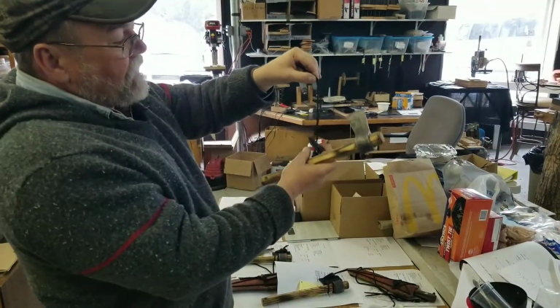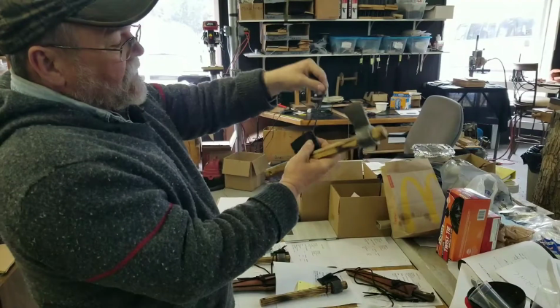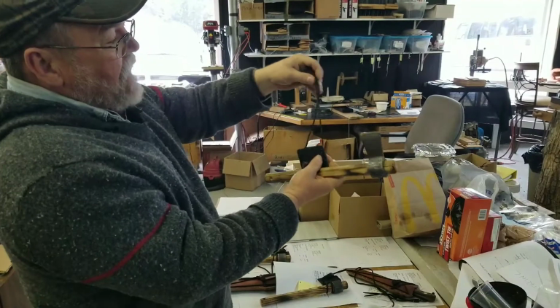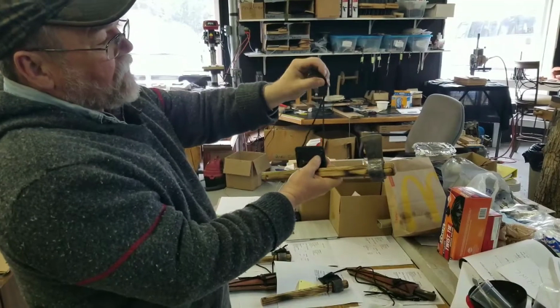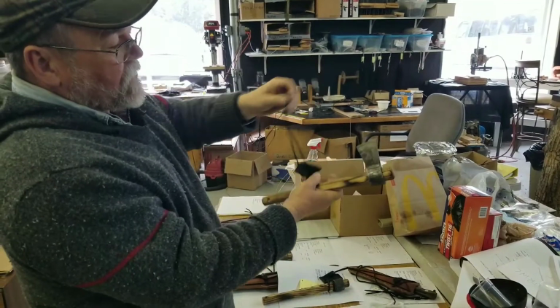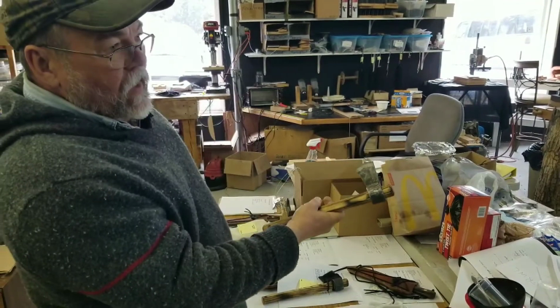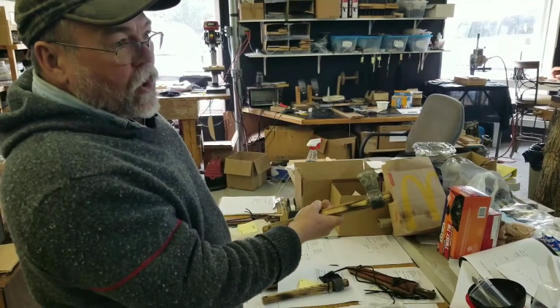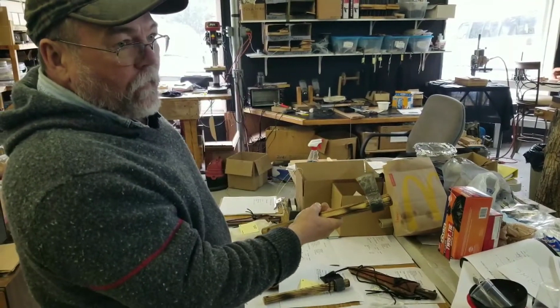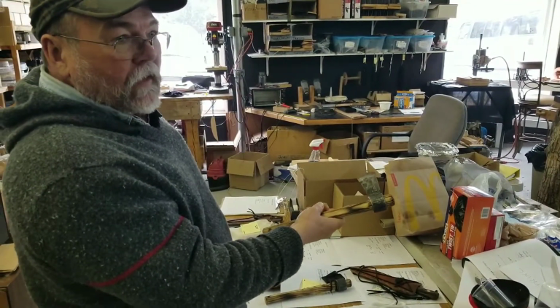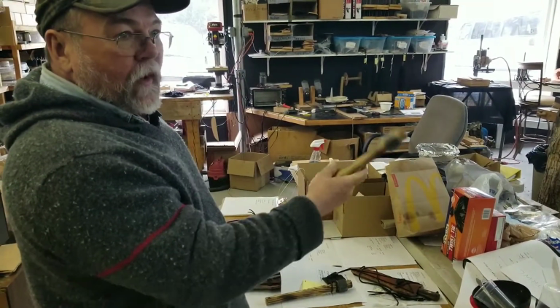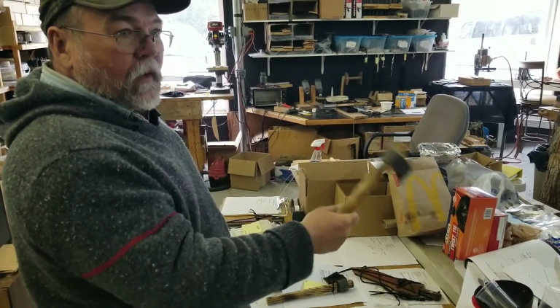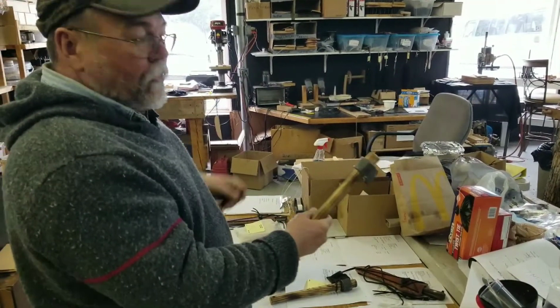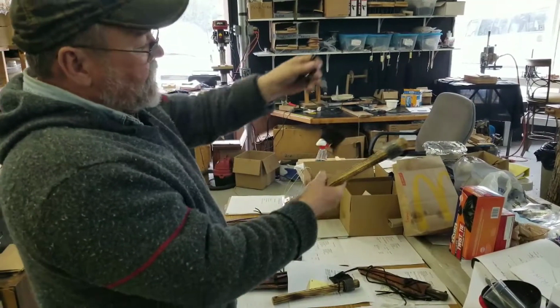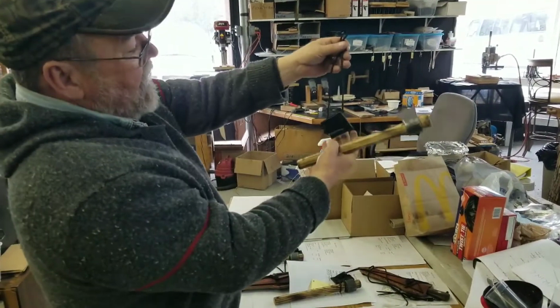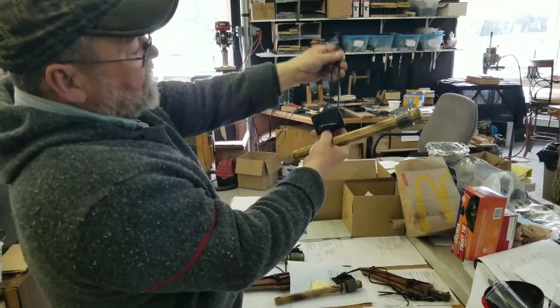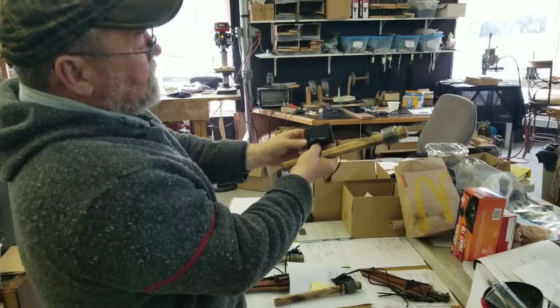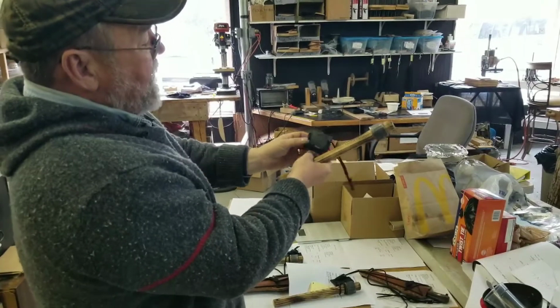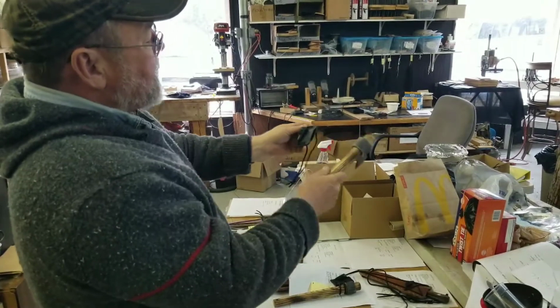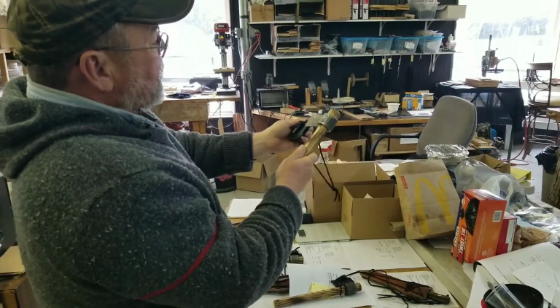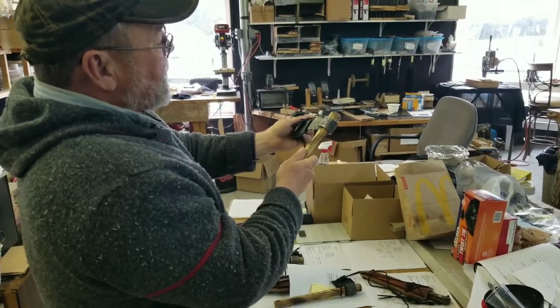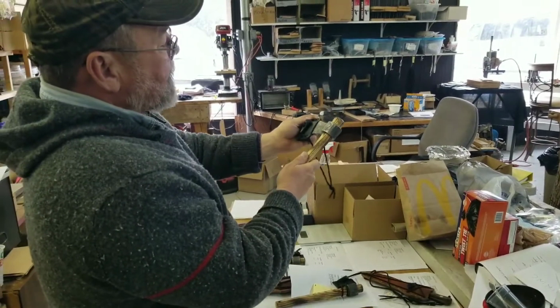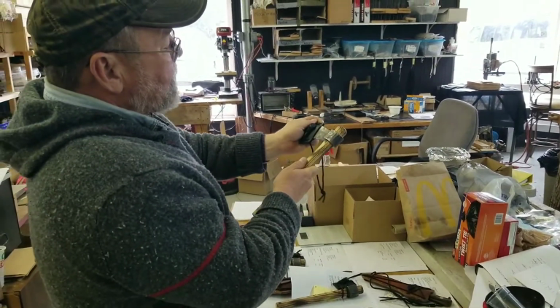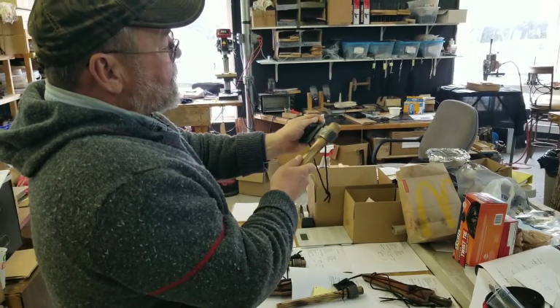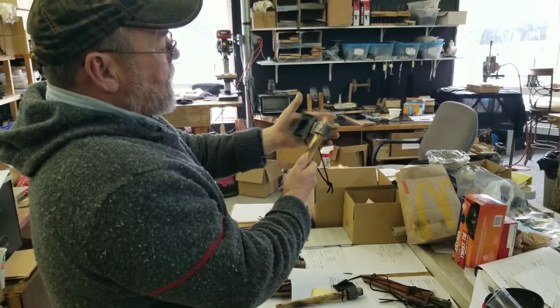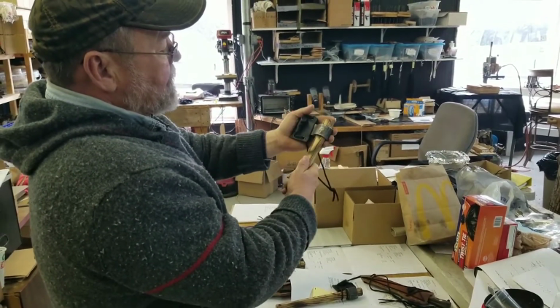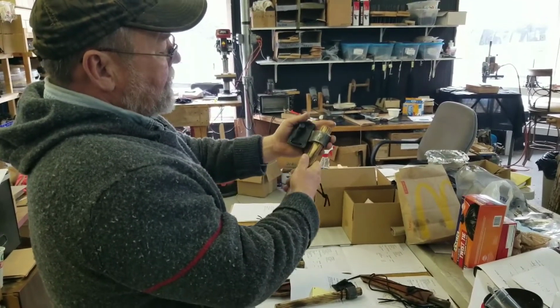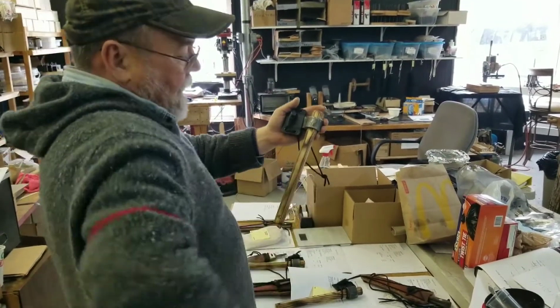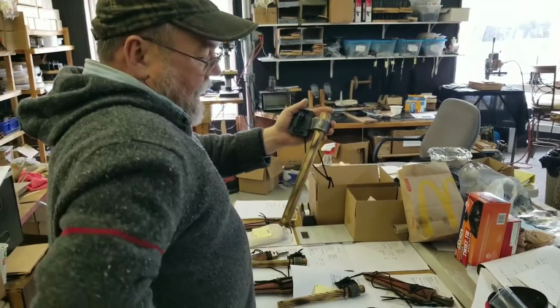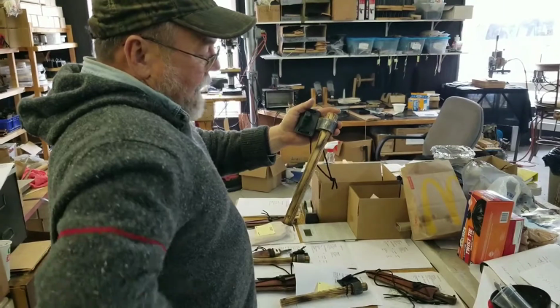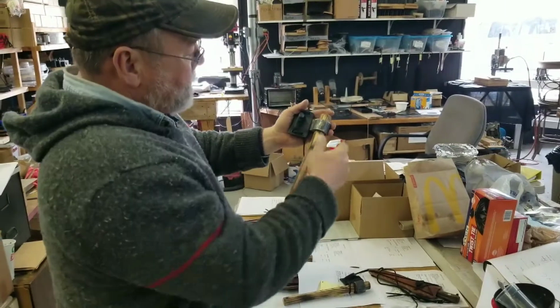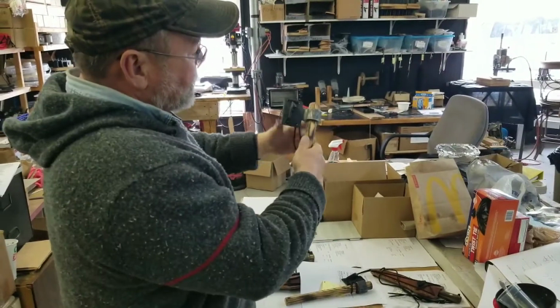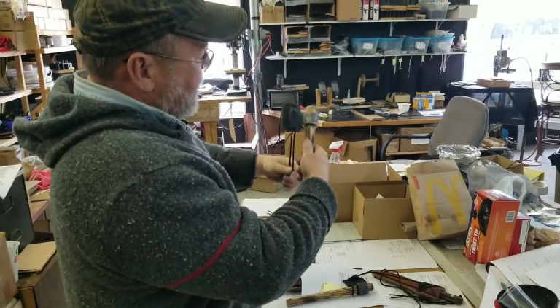Then this guy right here, due to this, can be hooked under your belt and looped around your belt while you're using it. Then you can take it and put it back on. When you get ready to come out of the woods, go ahead and re-secure it. I carry mine in the back of my belt, and it's really handy.